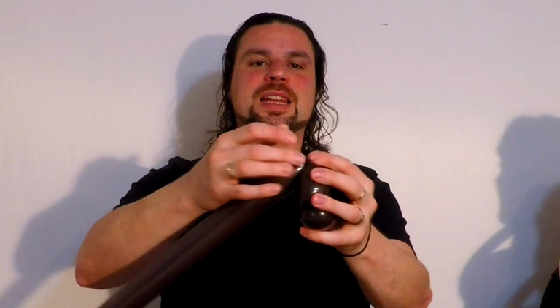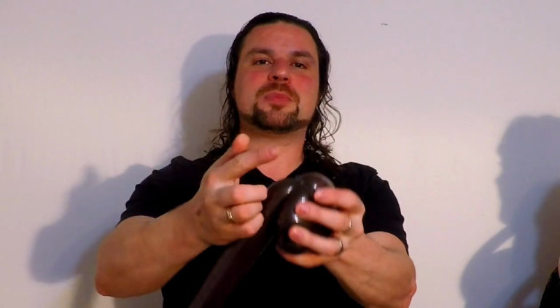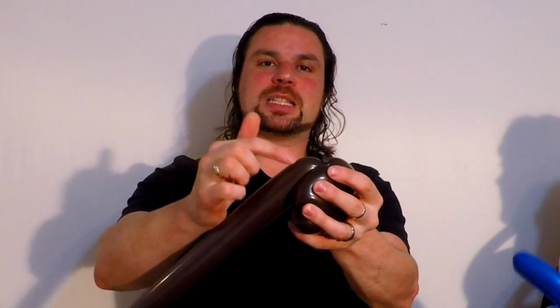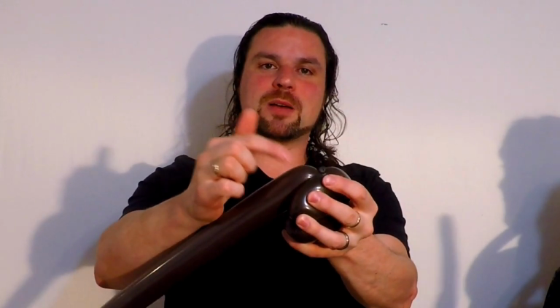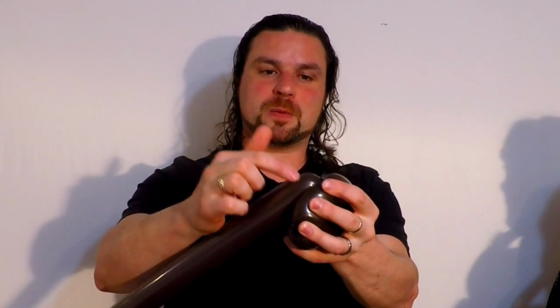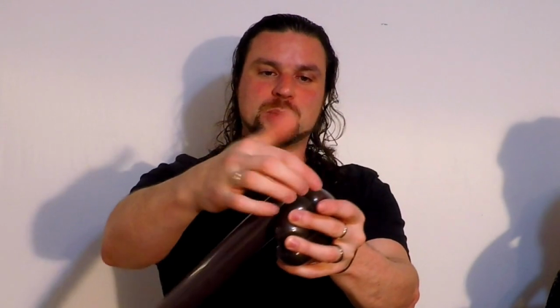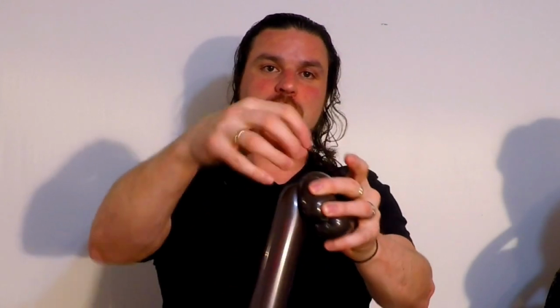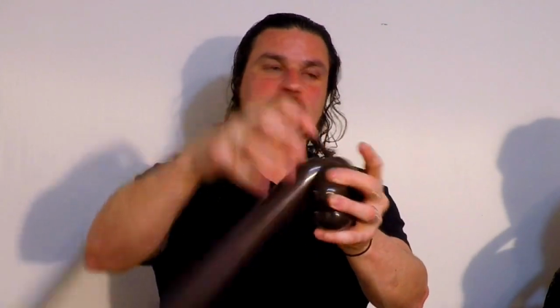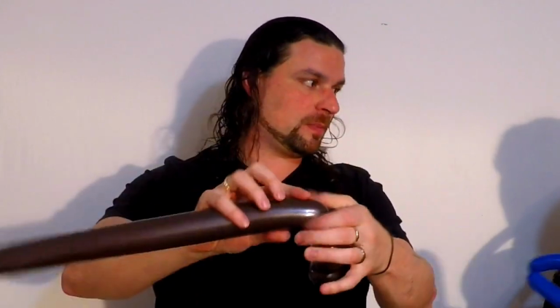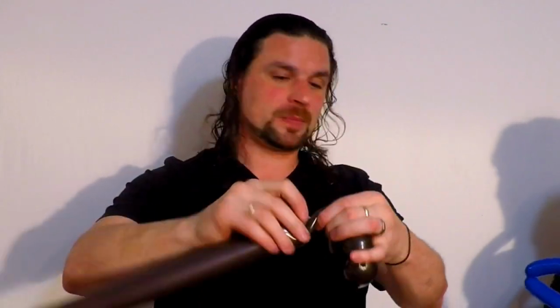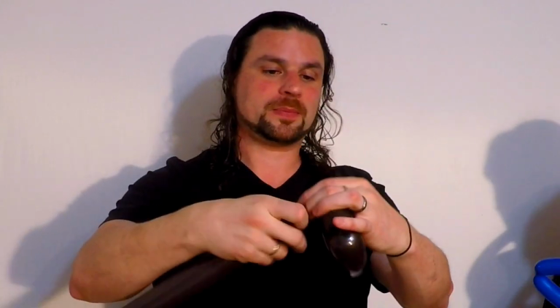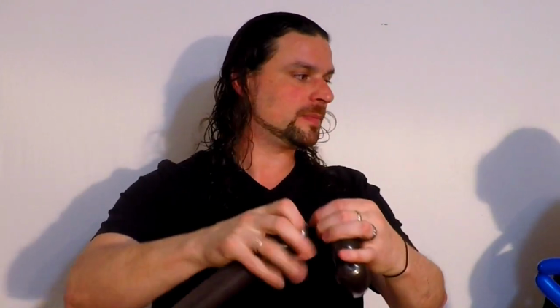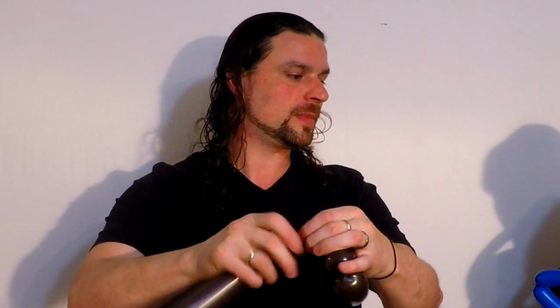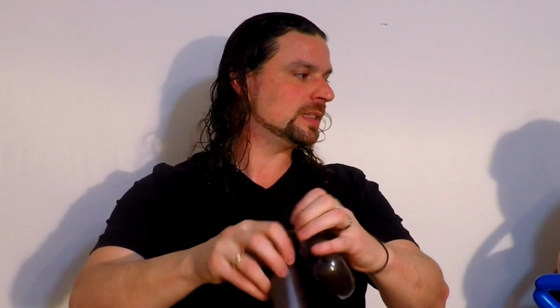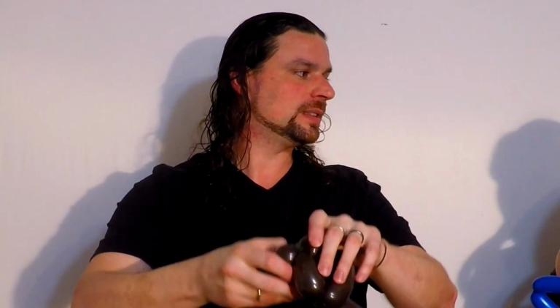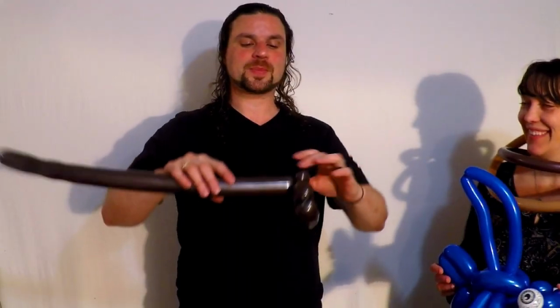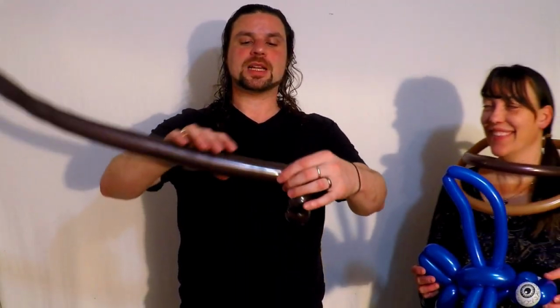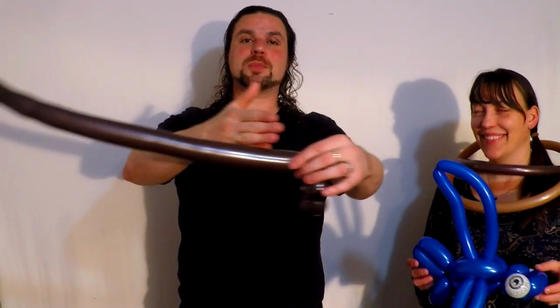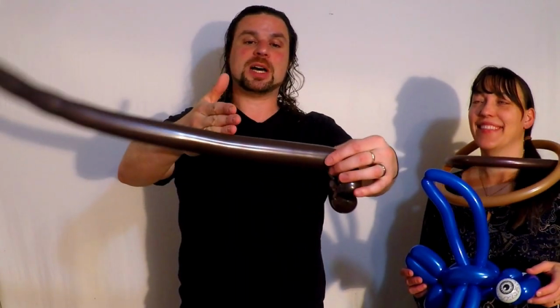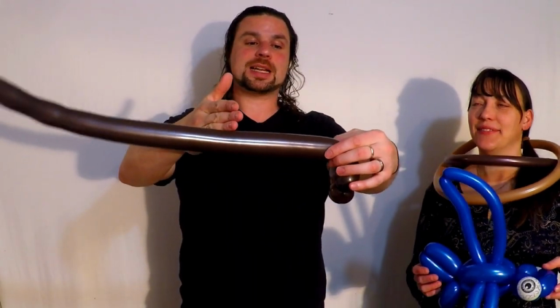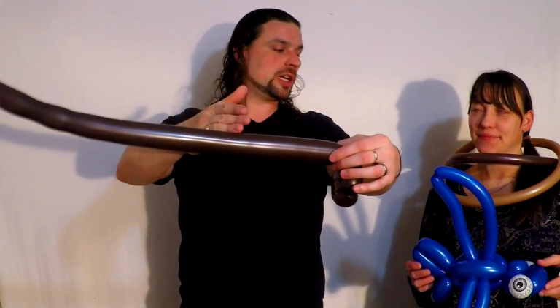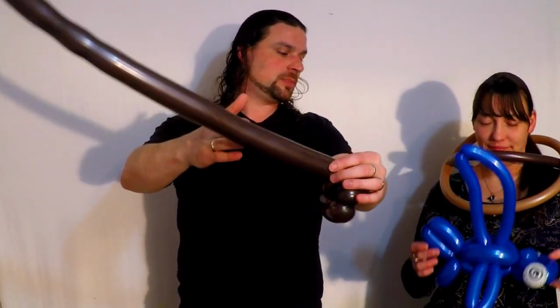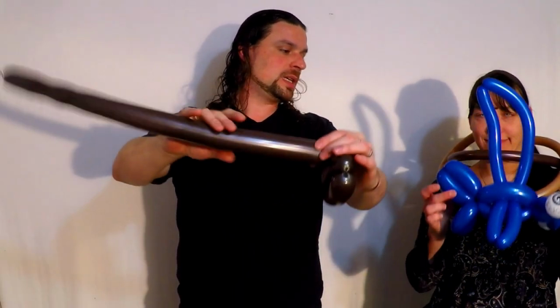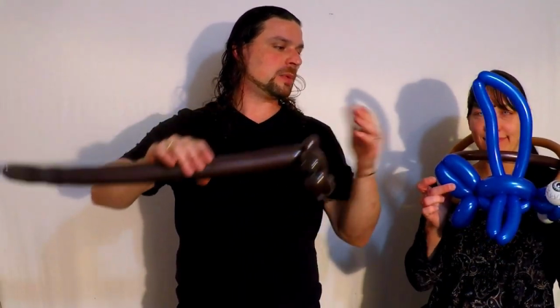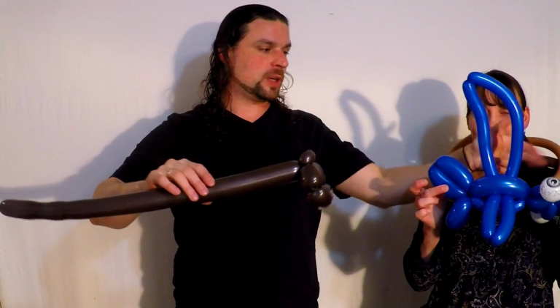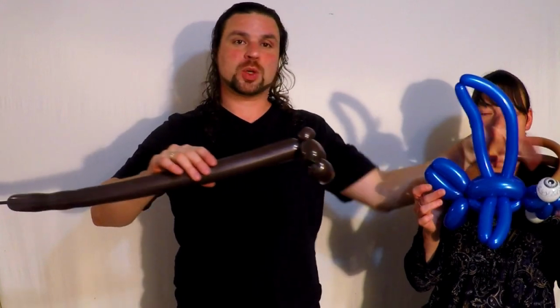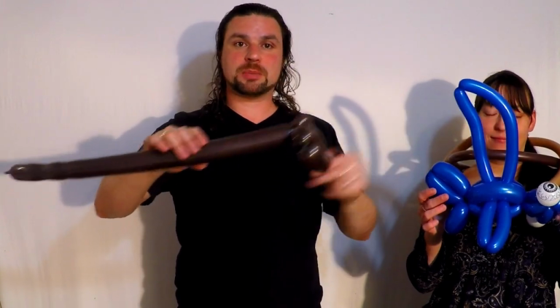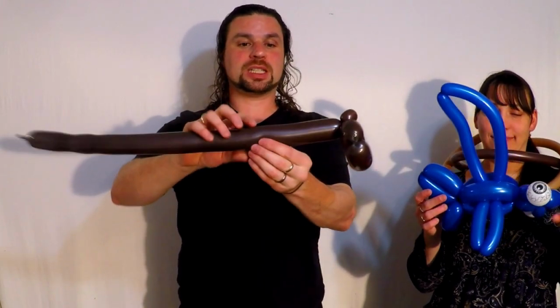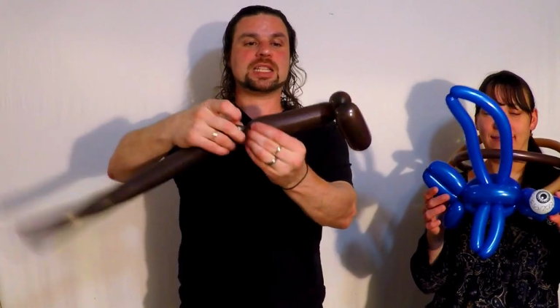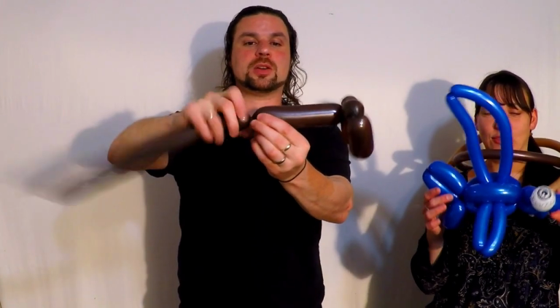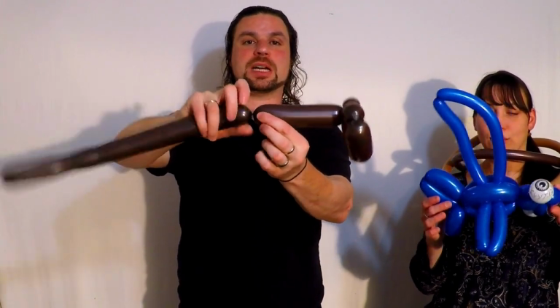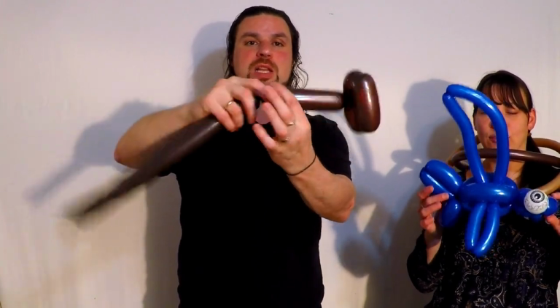Now you're going to make a small round bubble here and pinch twist it — that's going to be an anchor point. Now you make the body. Decide how long you want it to be. I'm going for a short, stubby look, so I'm going to go for about that long.